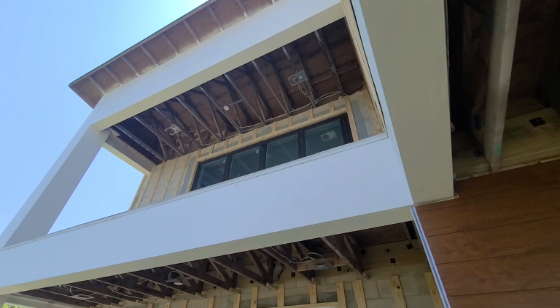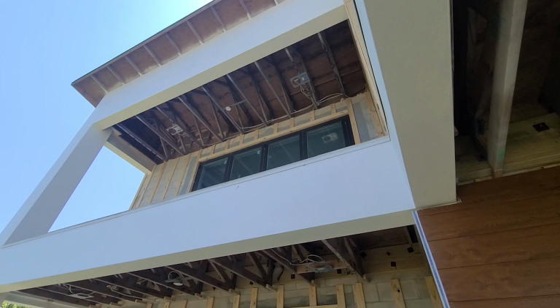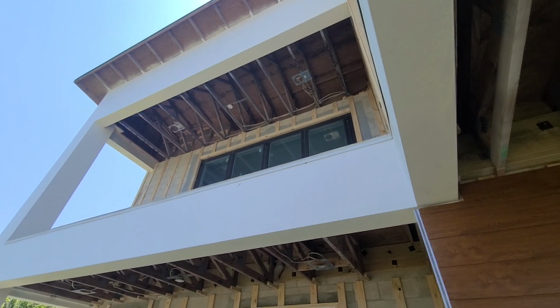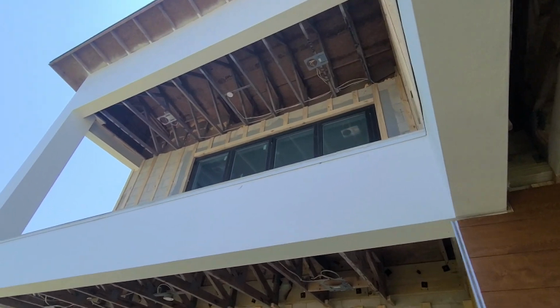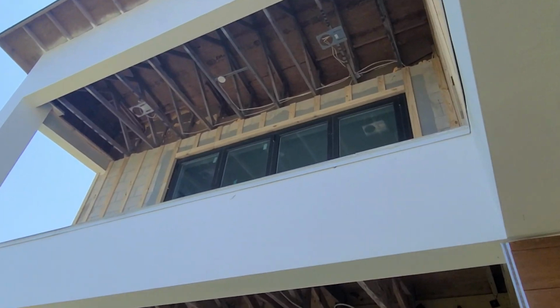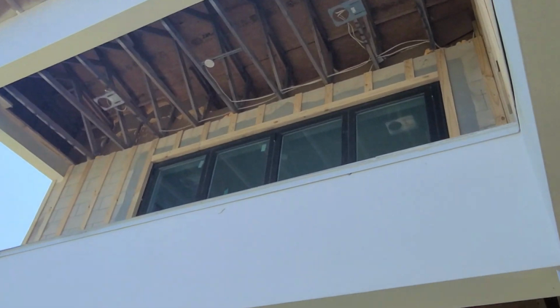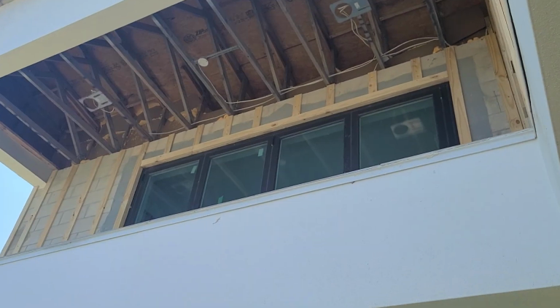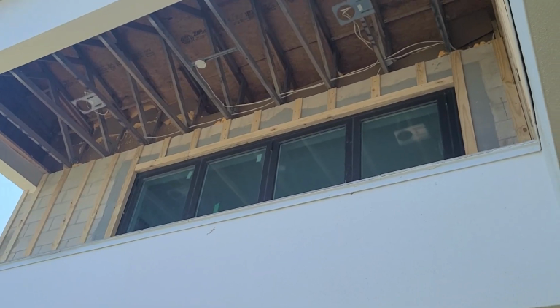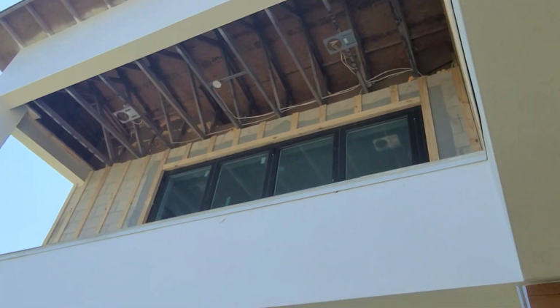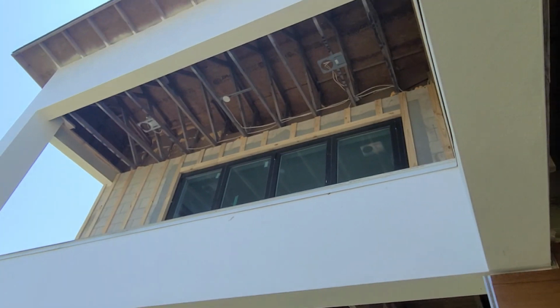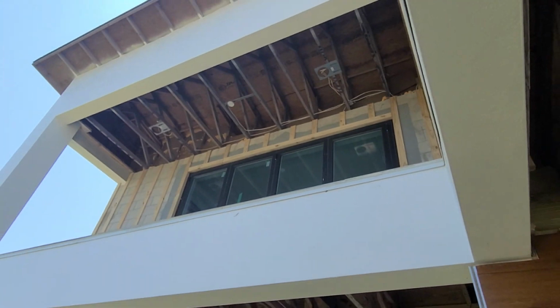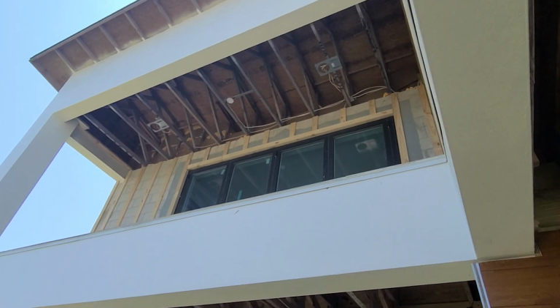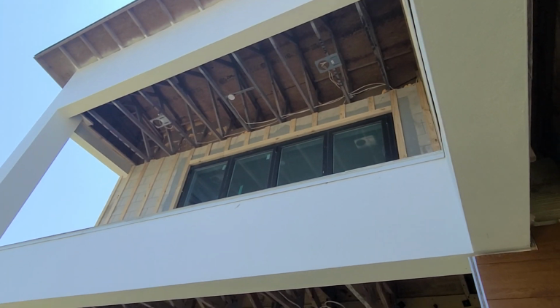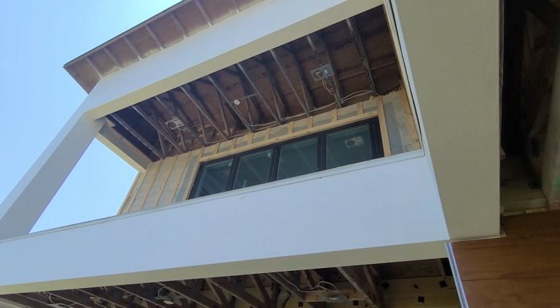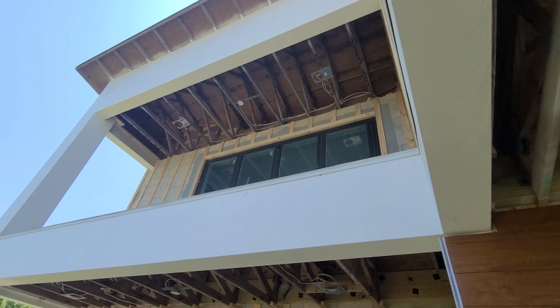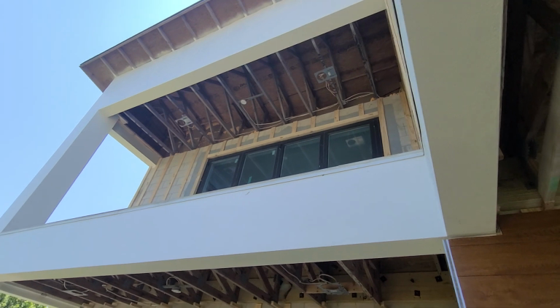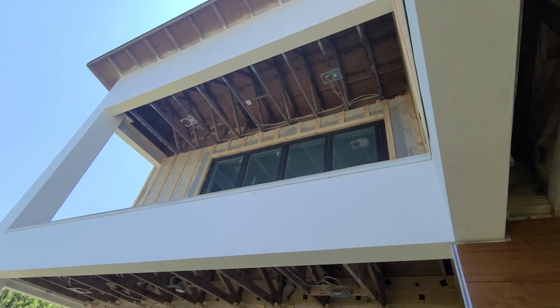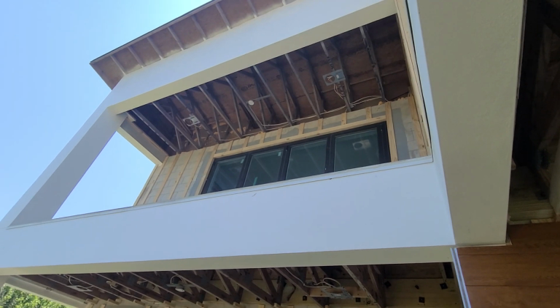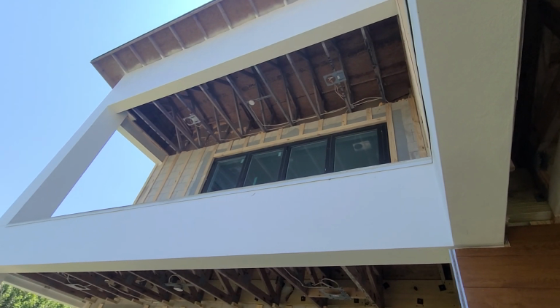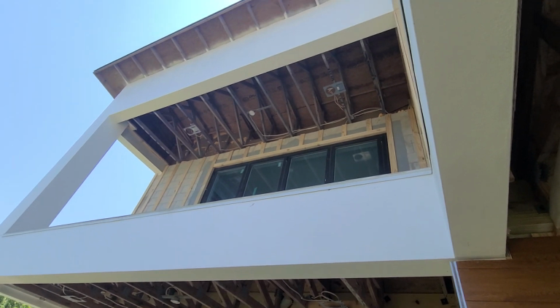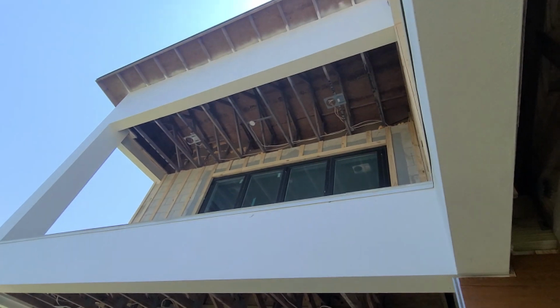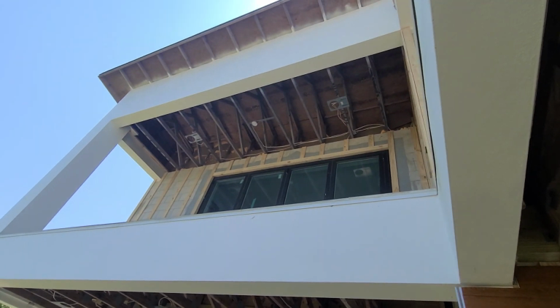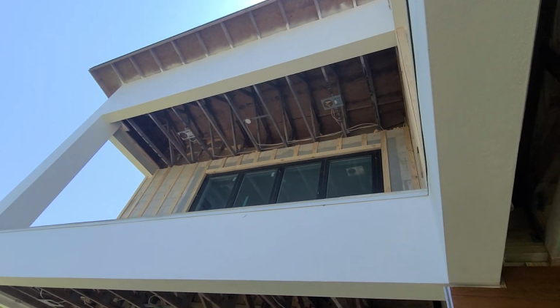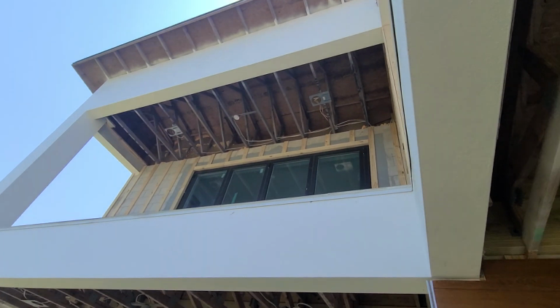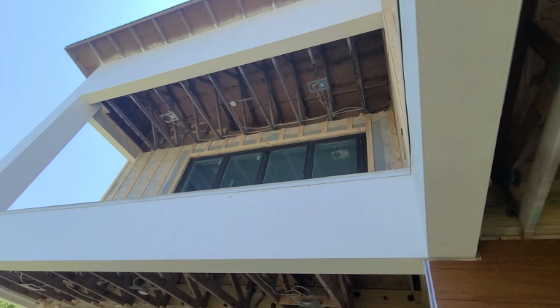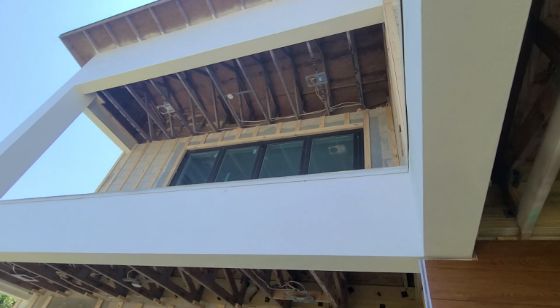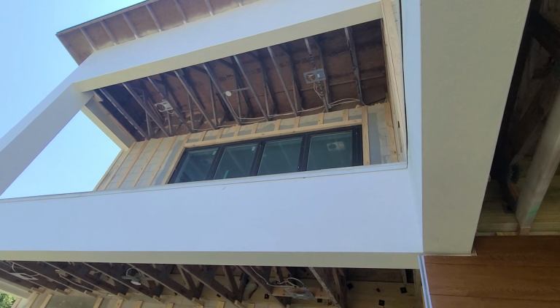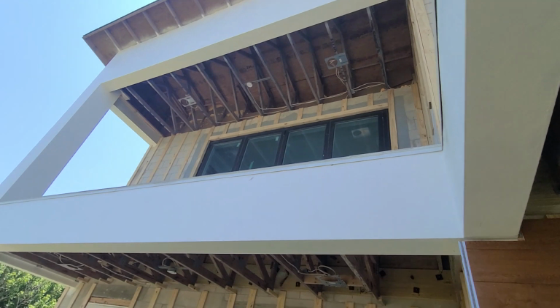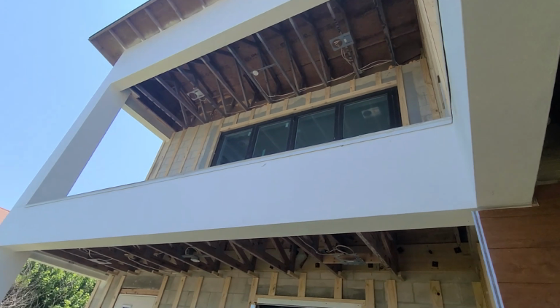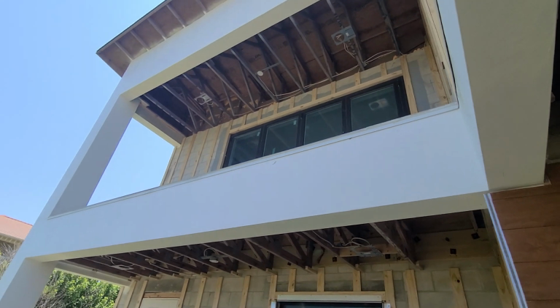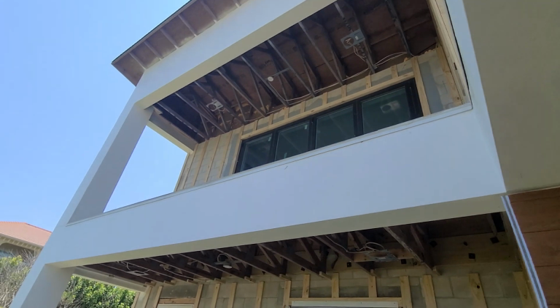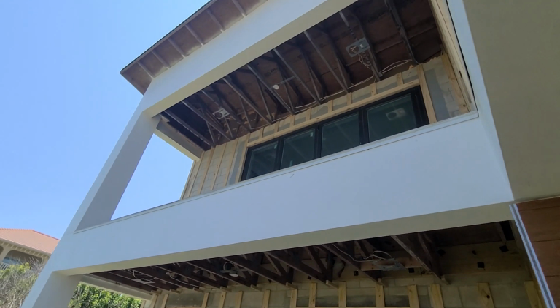Here's a really good detail. This is actually a concrete block wall and they put that big four-pane sliding door there, and you can see on top they used foam insulation.